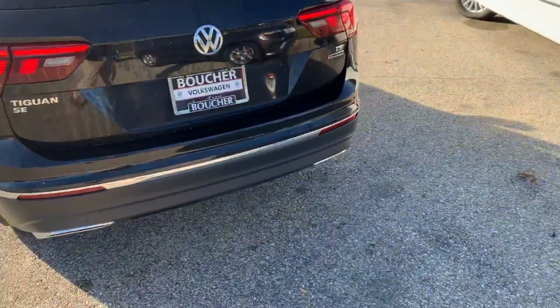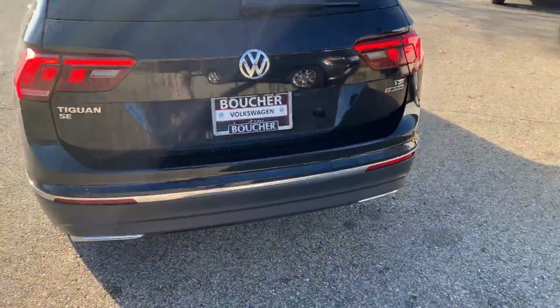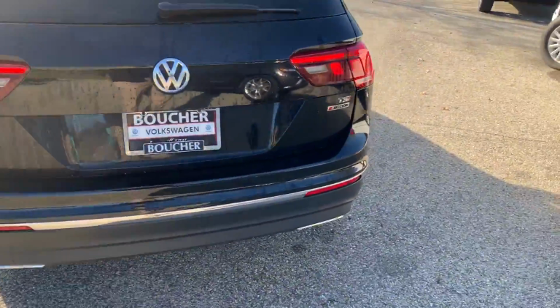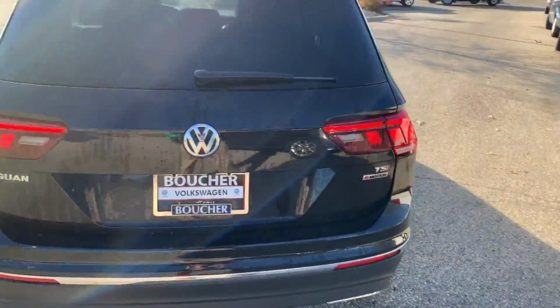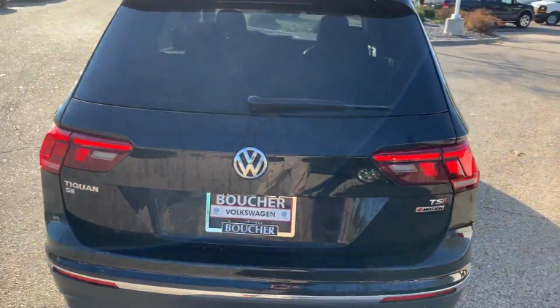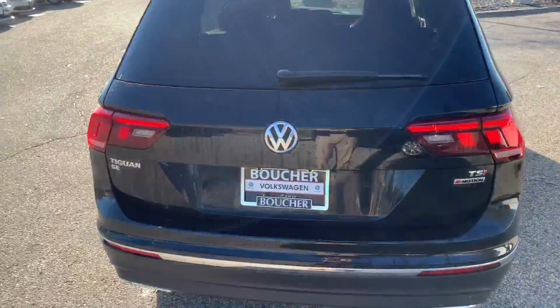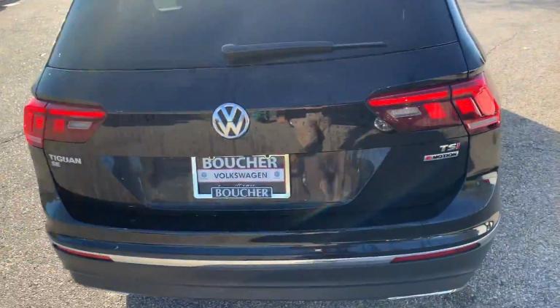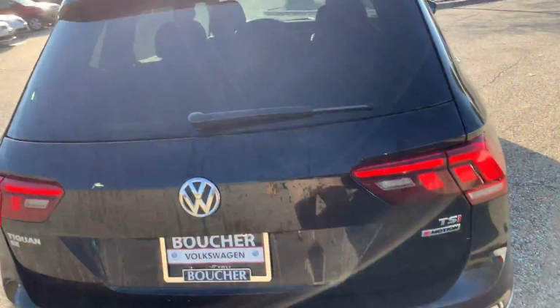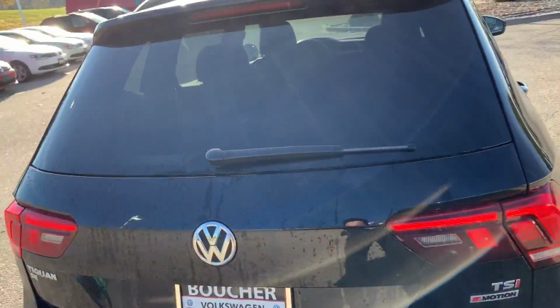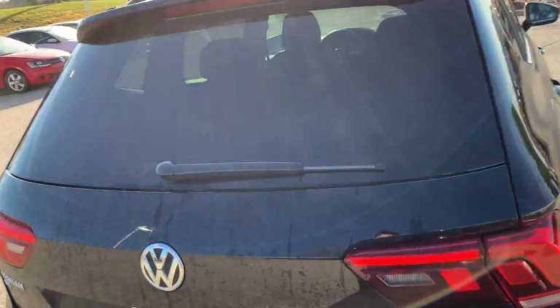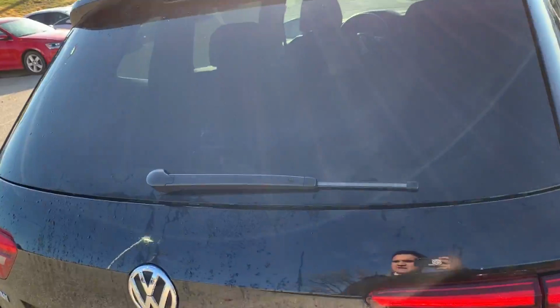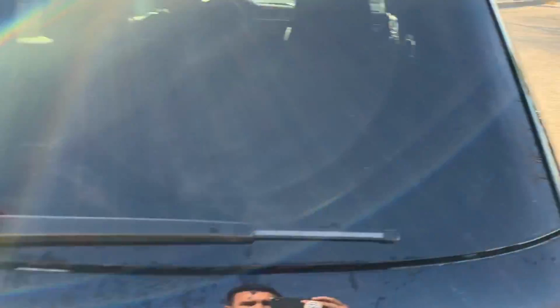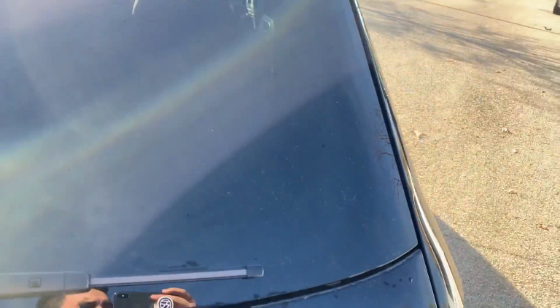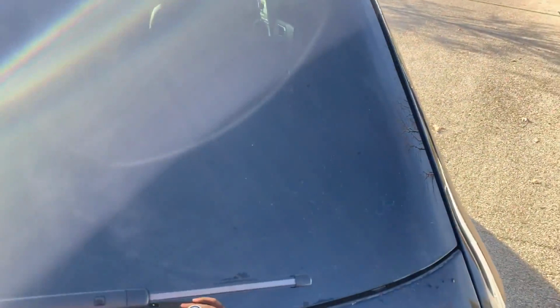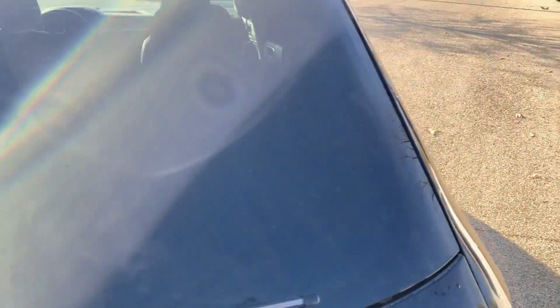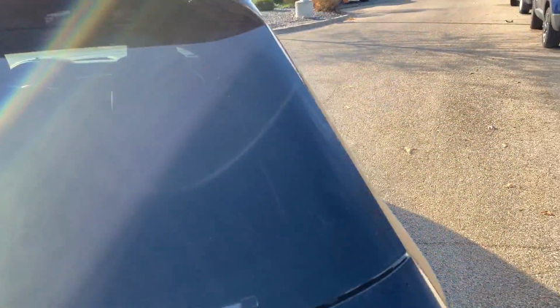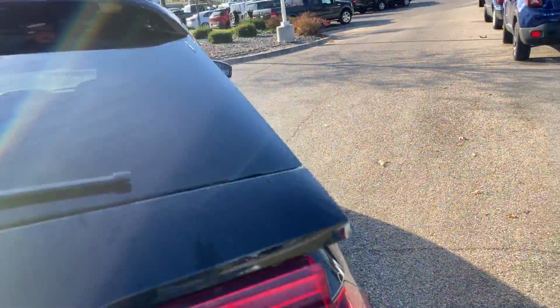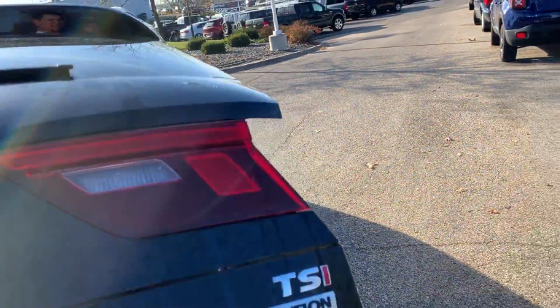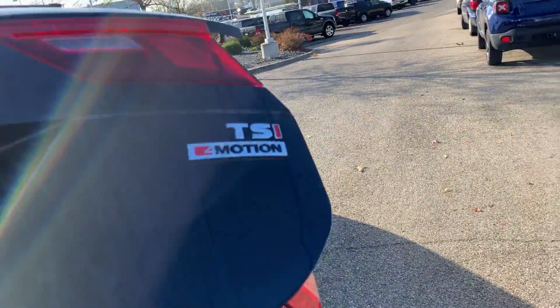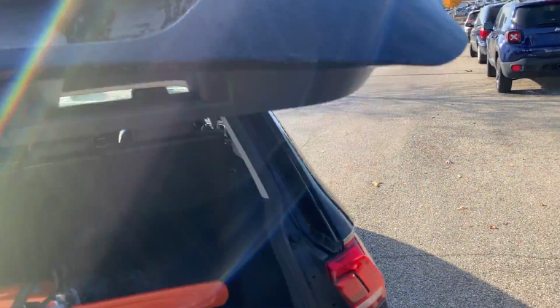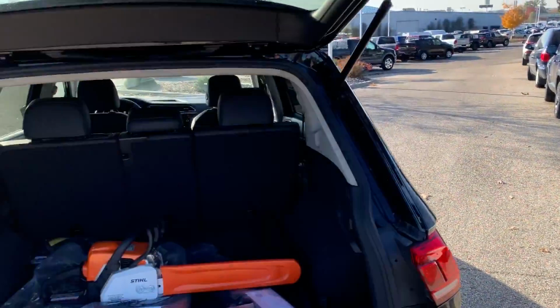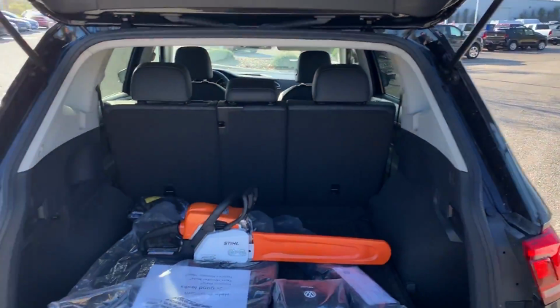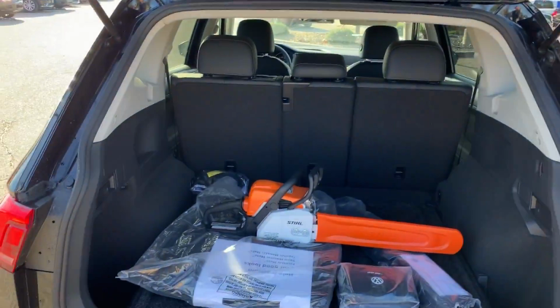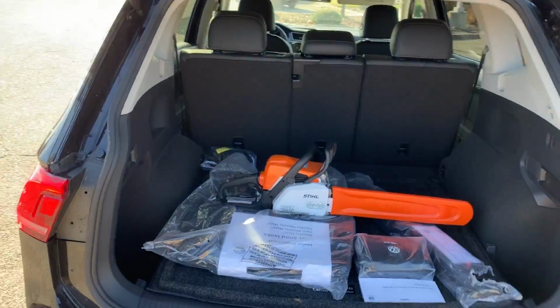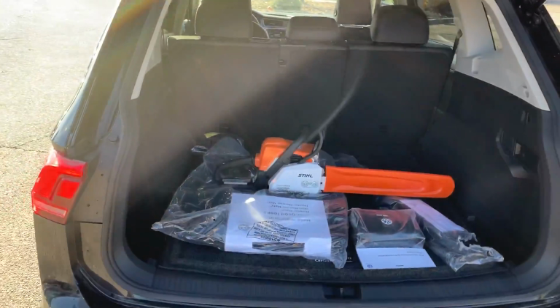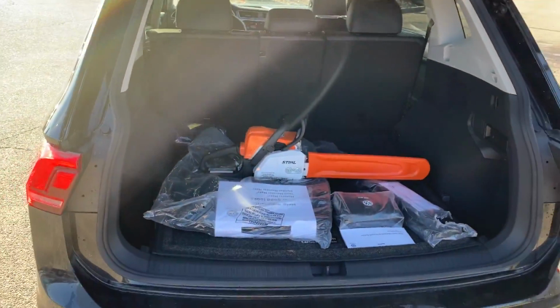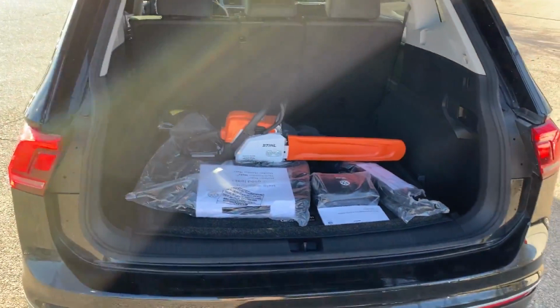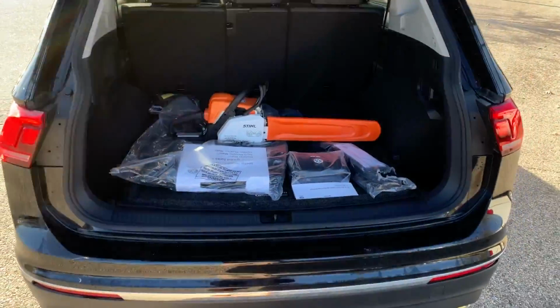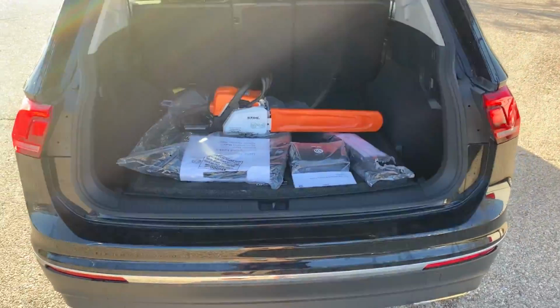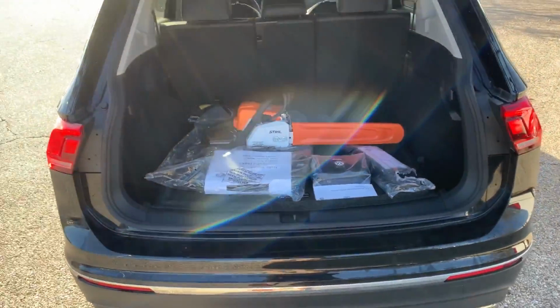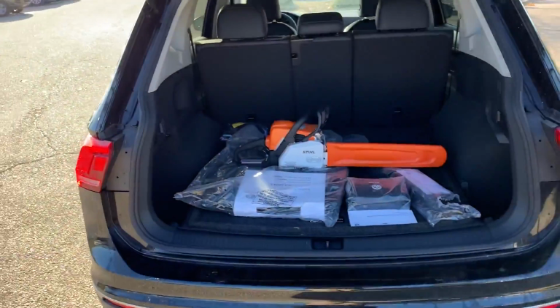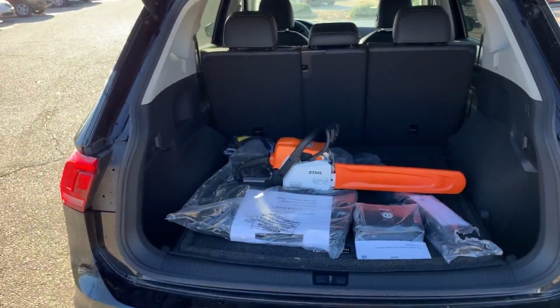In the 2018 model year they've opened up the area more, making the Tiguan much larger. Remember, with every purchase at Boucher you get a gift with purchase.